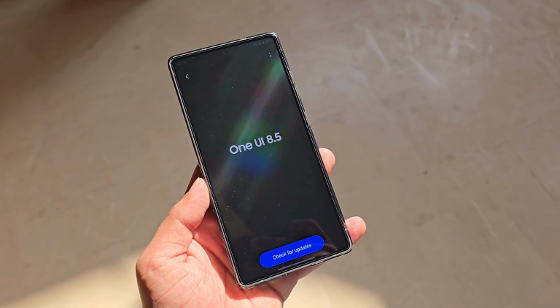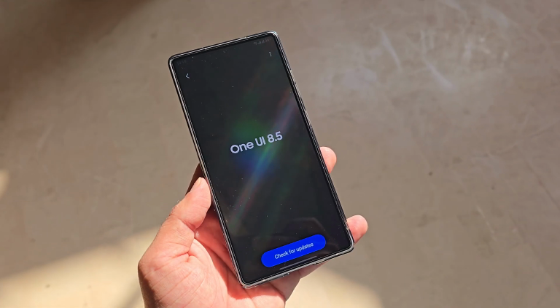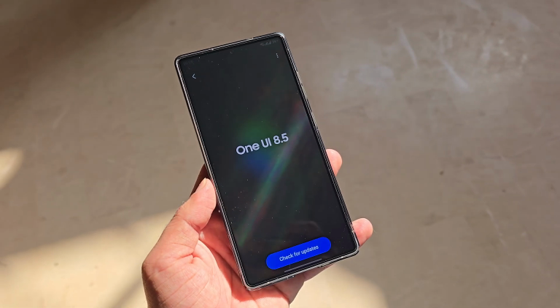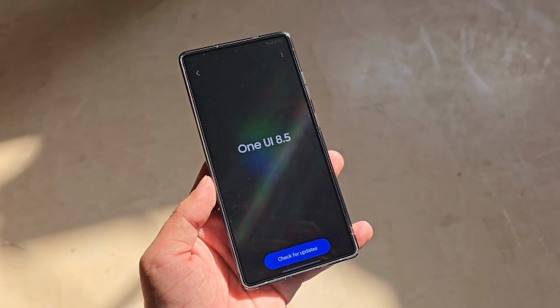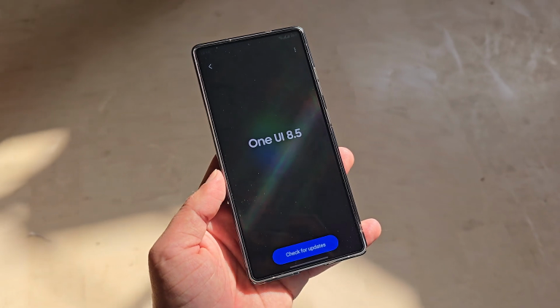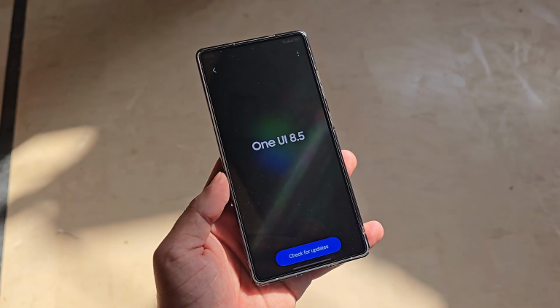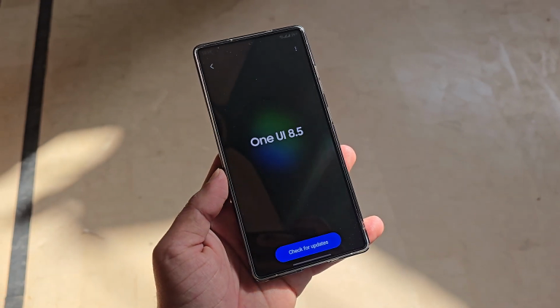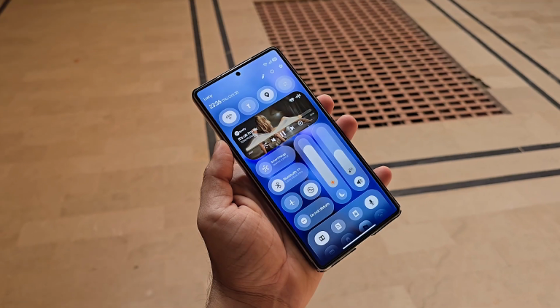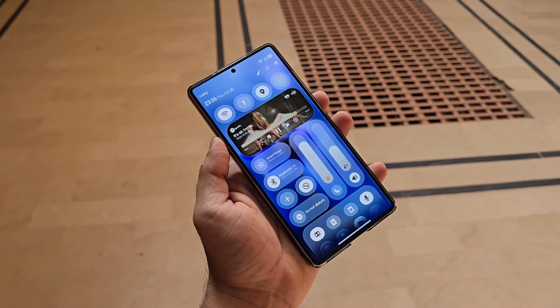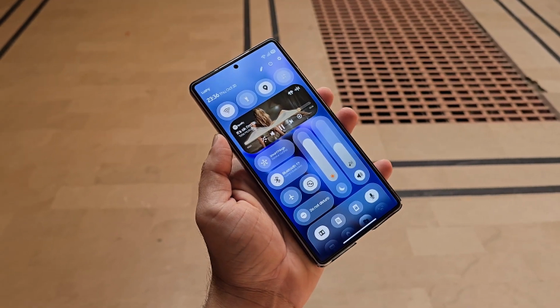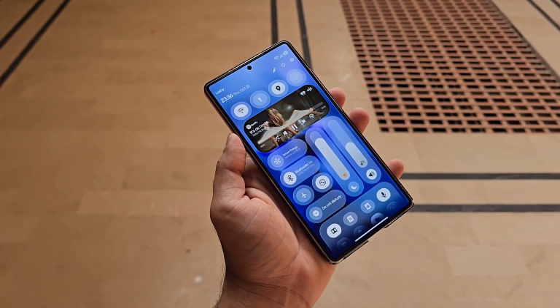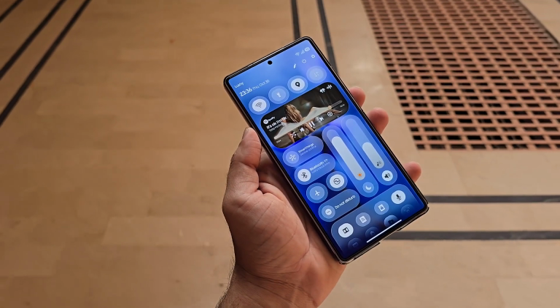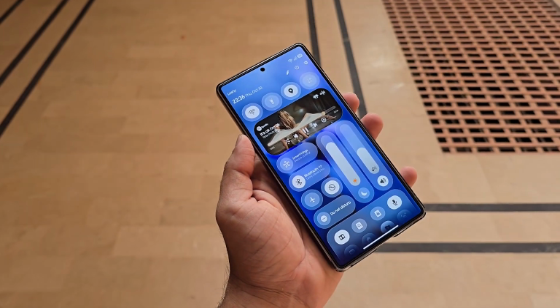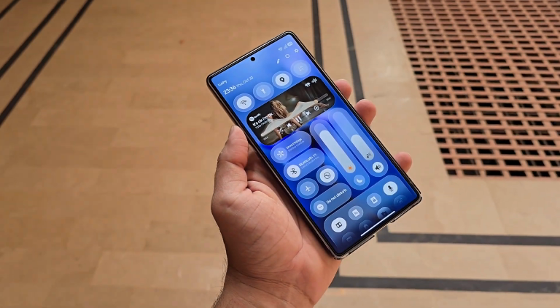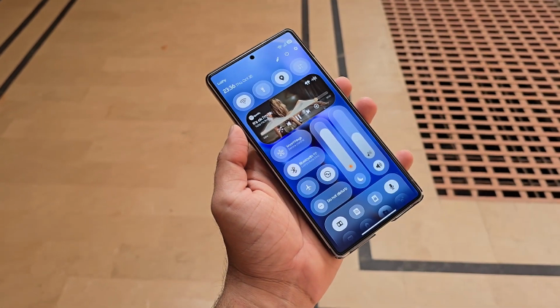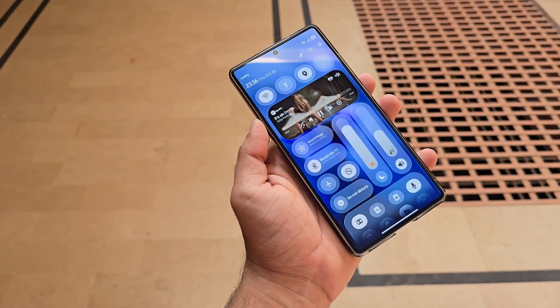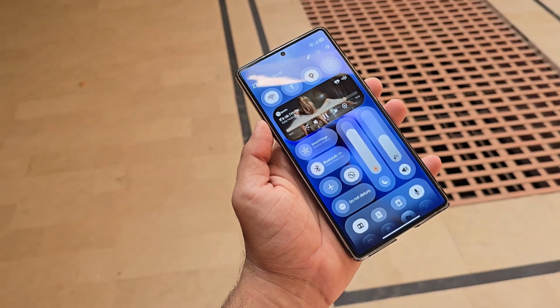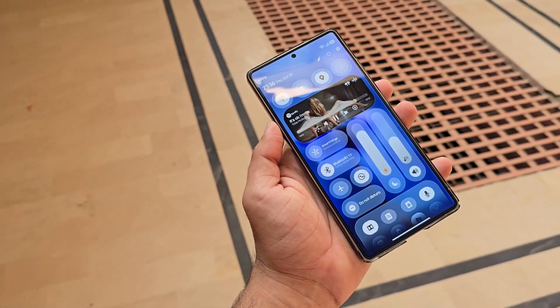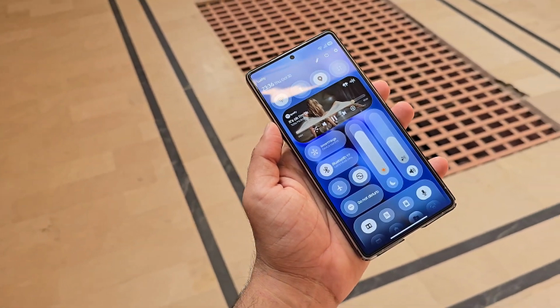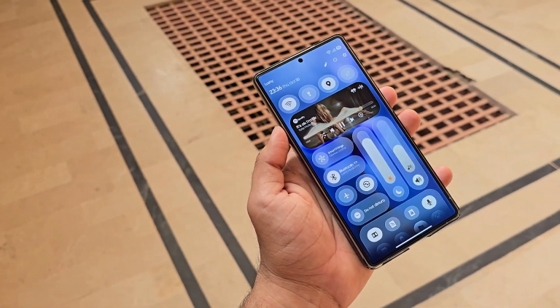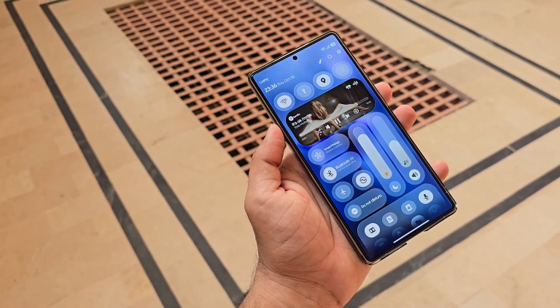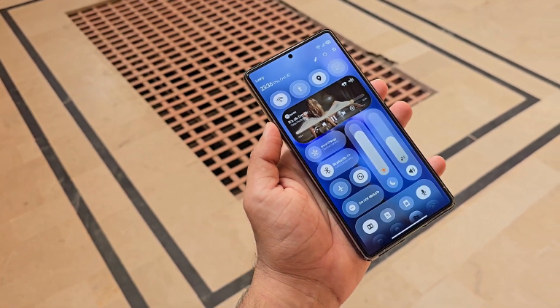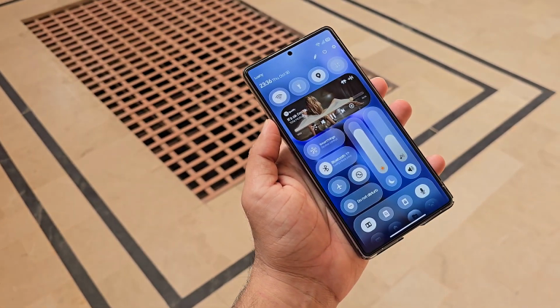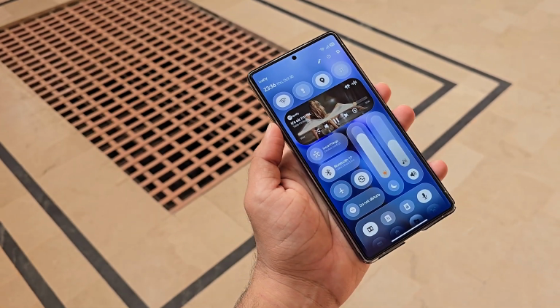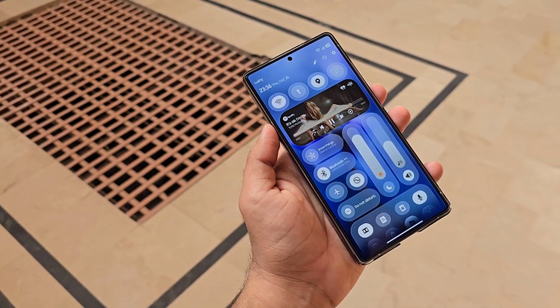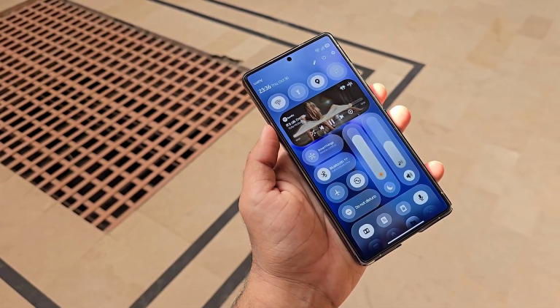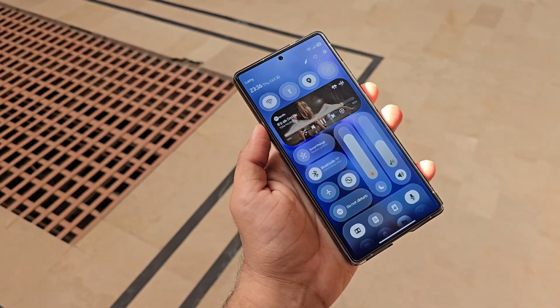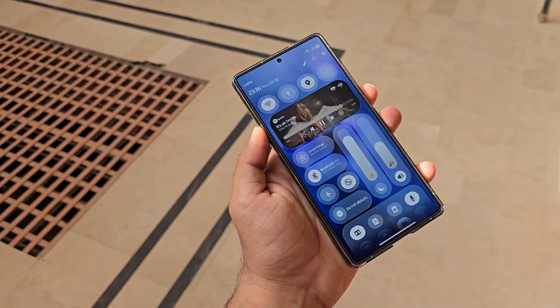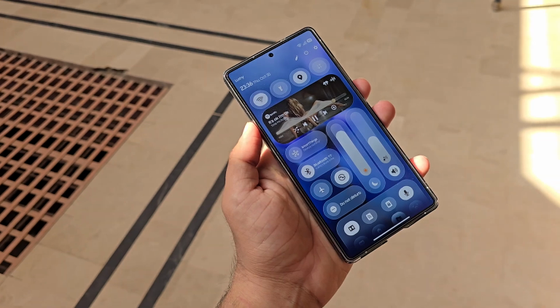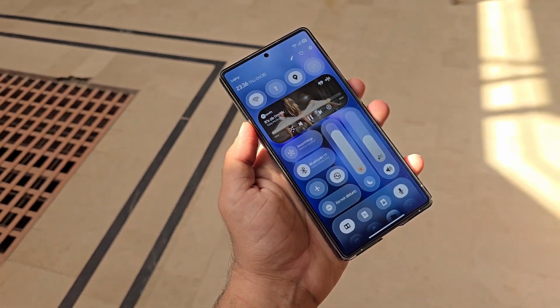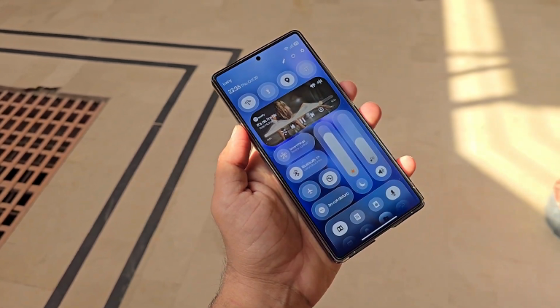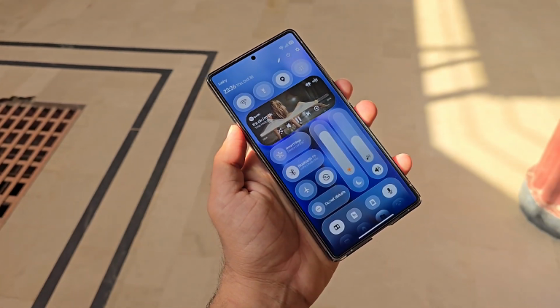One UI 8.5 is expected to introduce a major visual overhaul across the system, especially with Samsung's new Glax UI design language. These refreshed elements combined with Galaxy A optimizations will roll out first to beta participants before the stable update goes public.